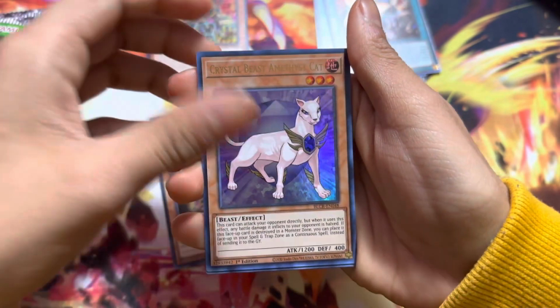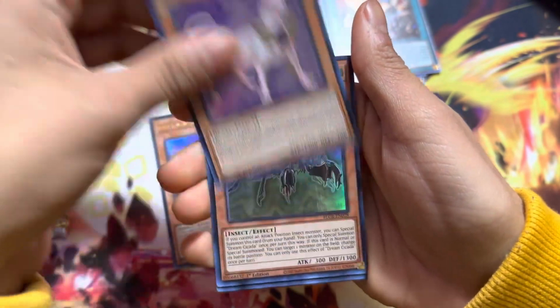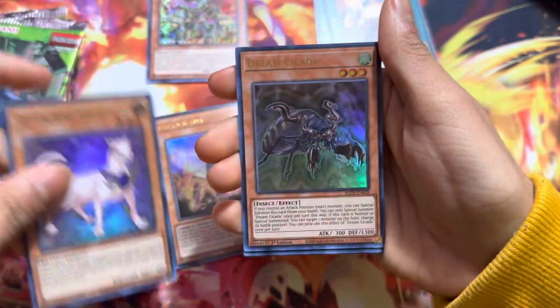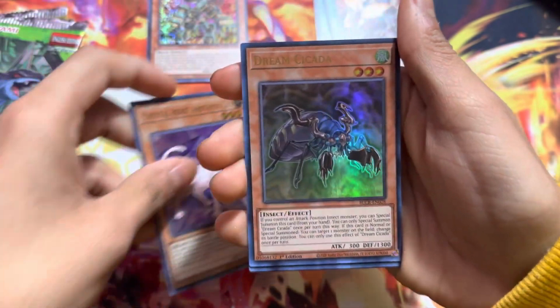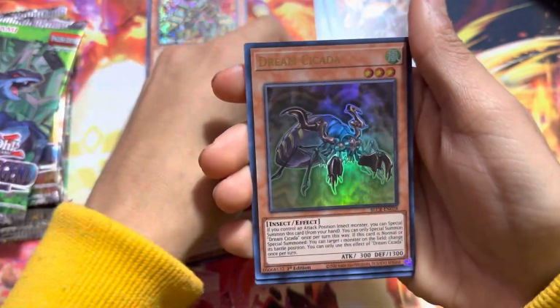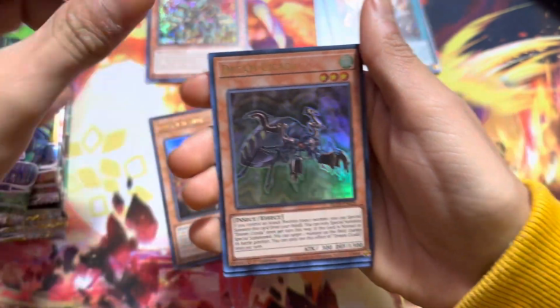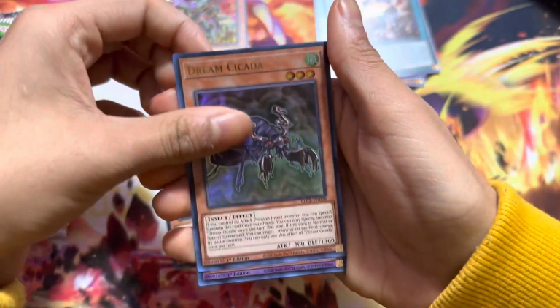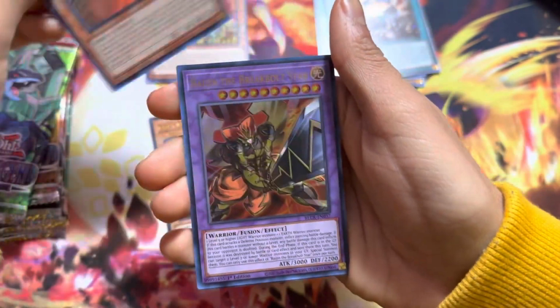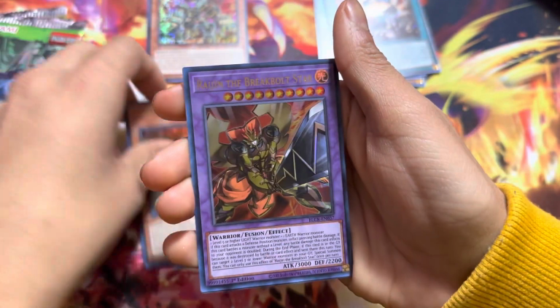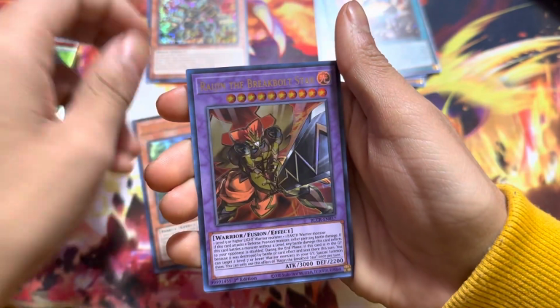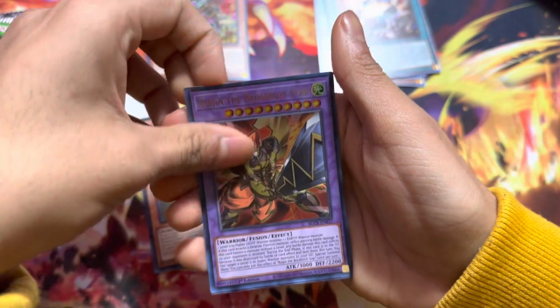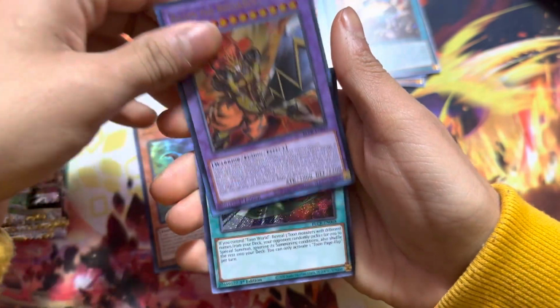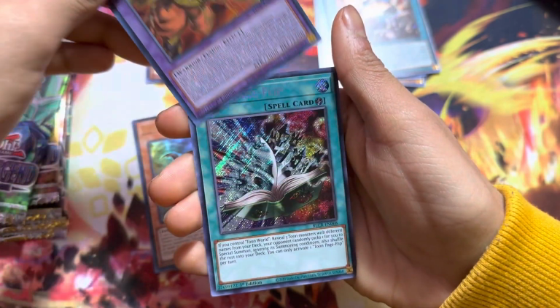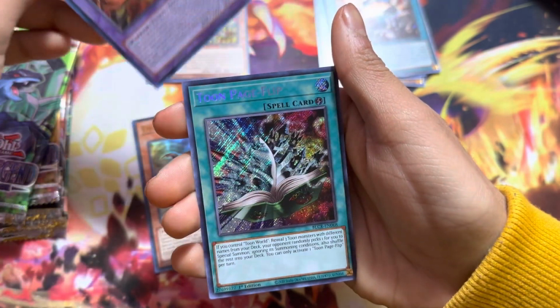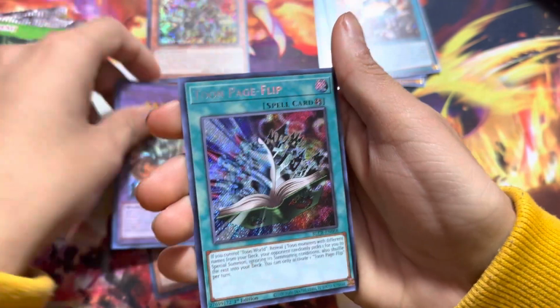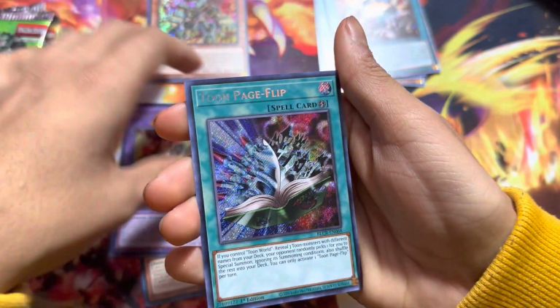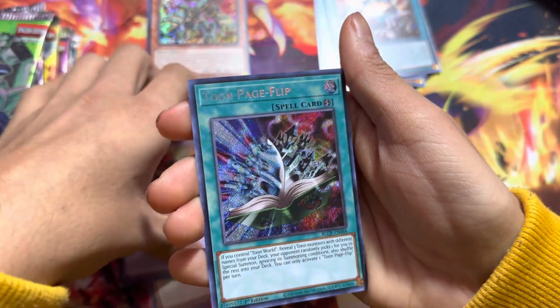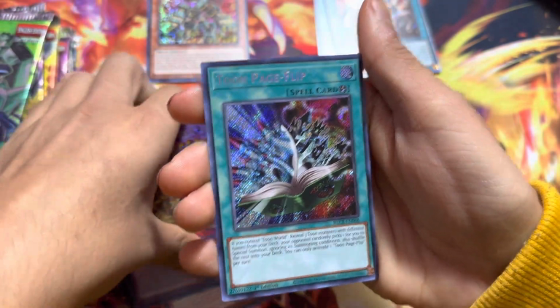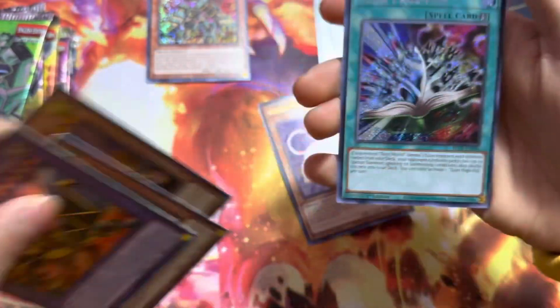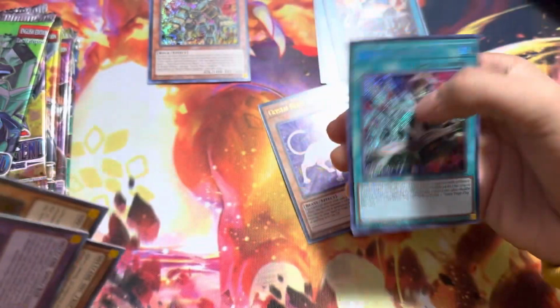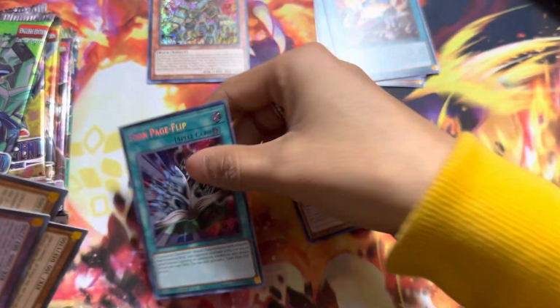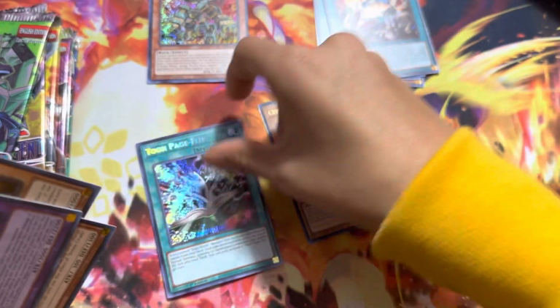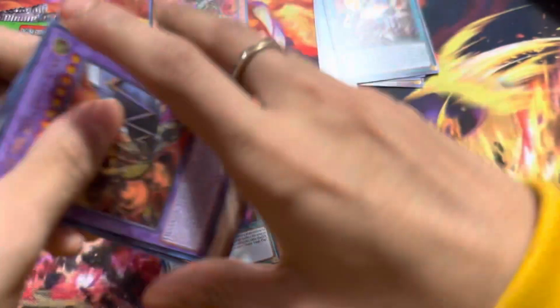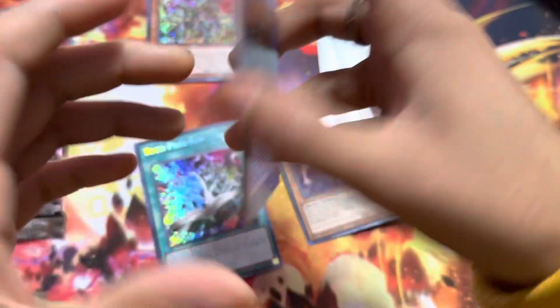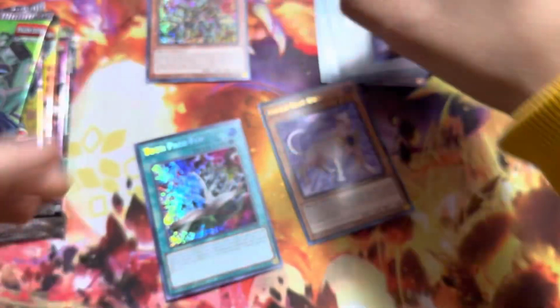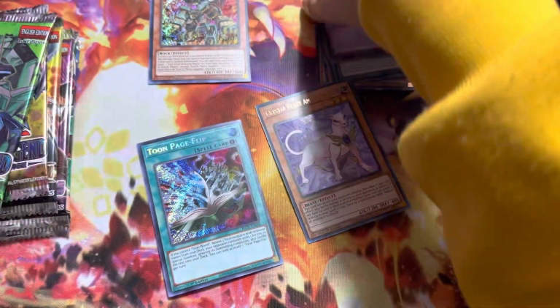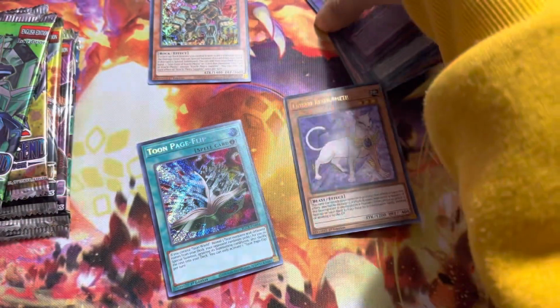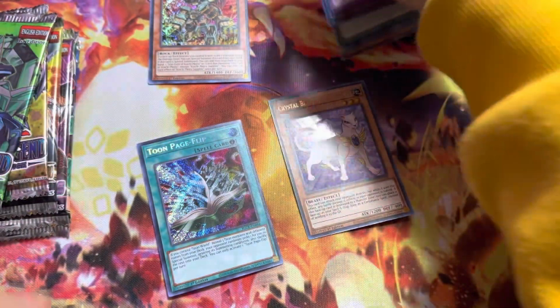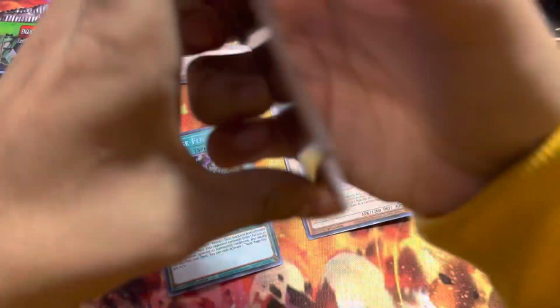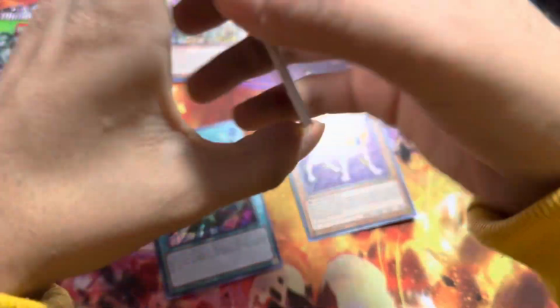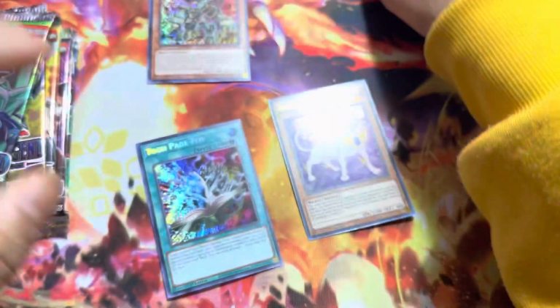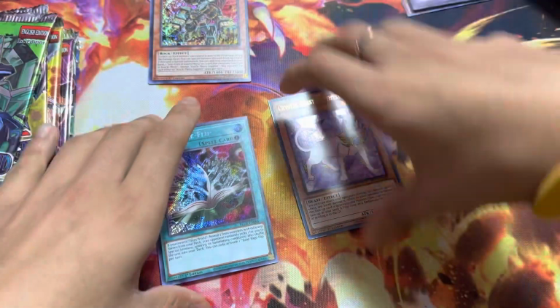We got a Crystal Beast — we'll put that to the side. We got two Cicadas. We got another one of this guy, and then we got Toon Flip Page. That's pretty dope.